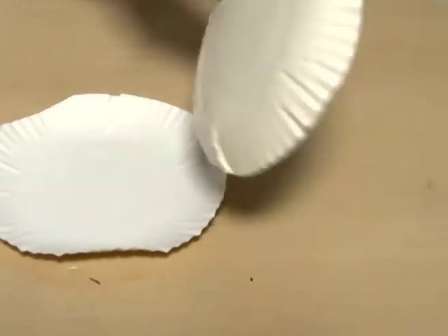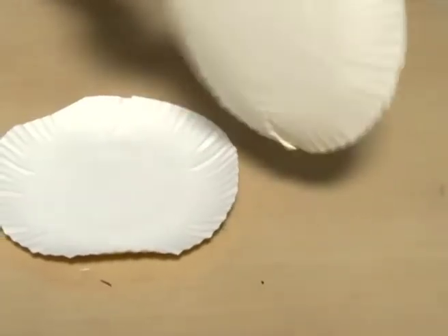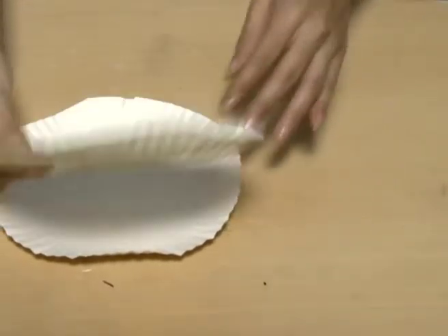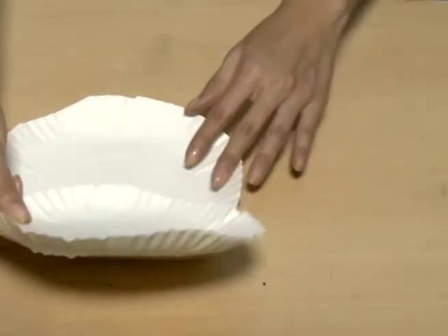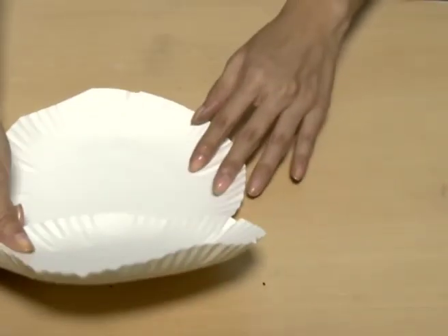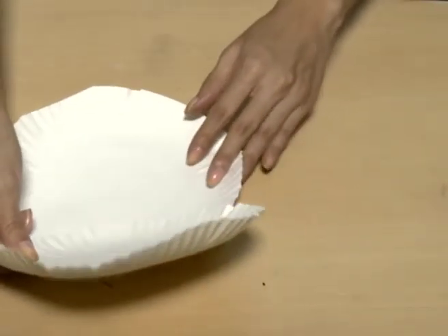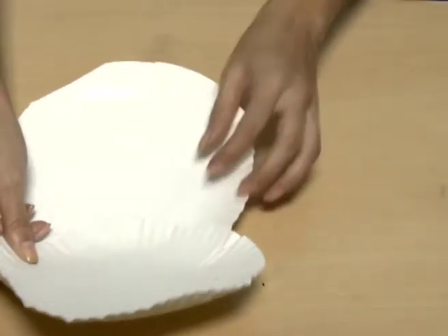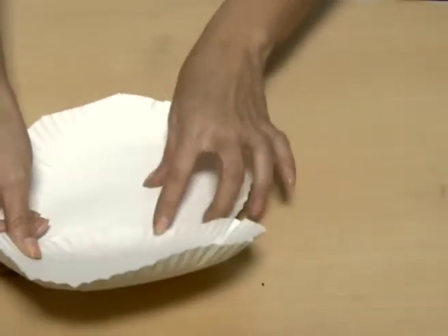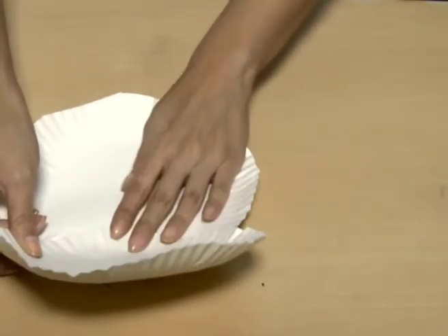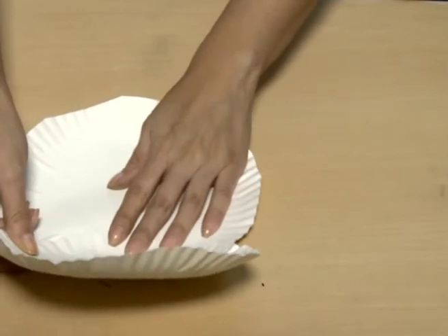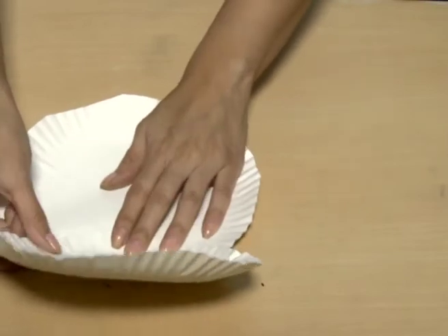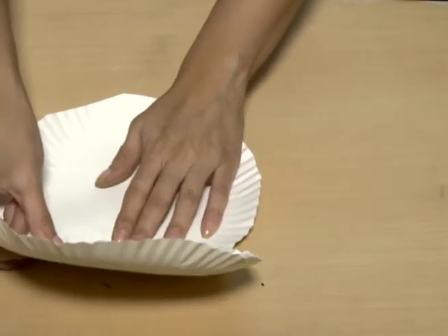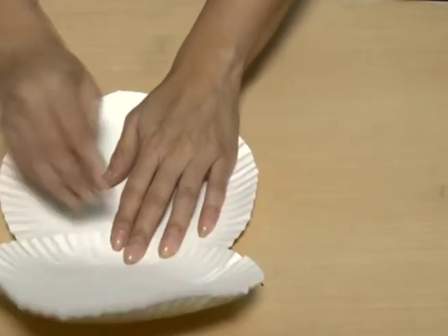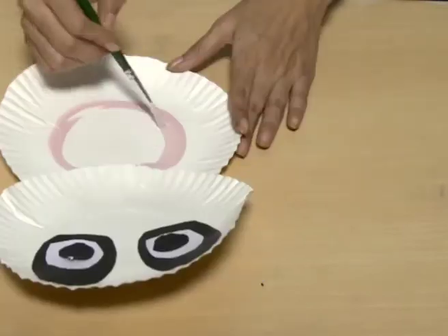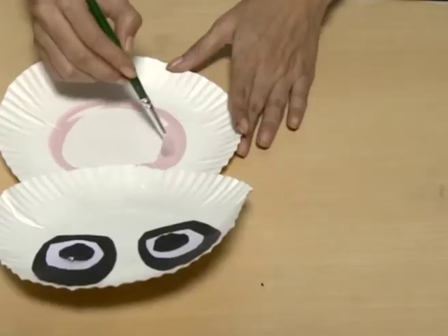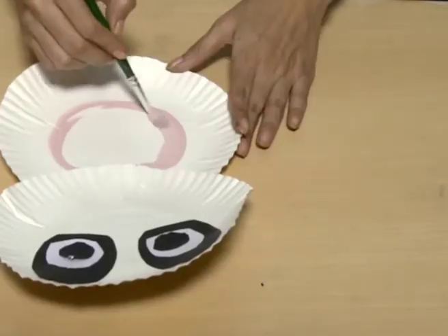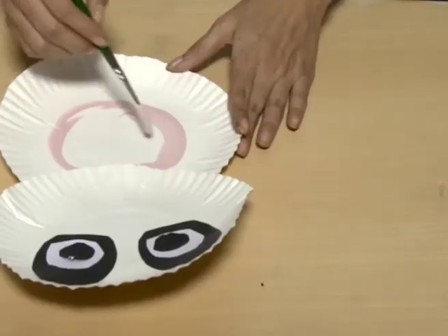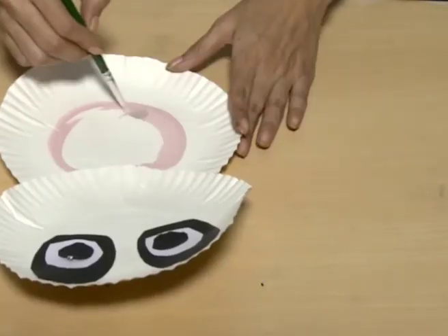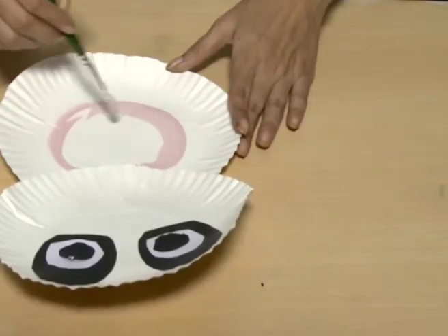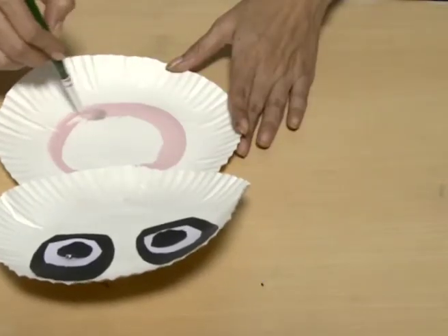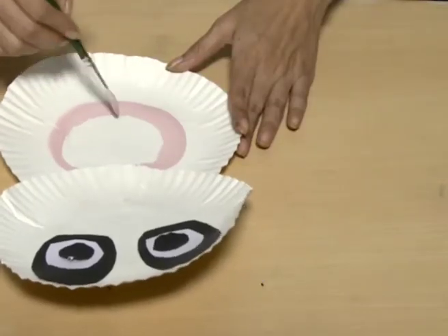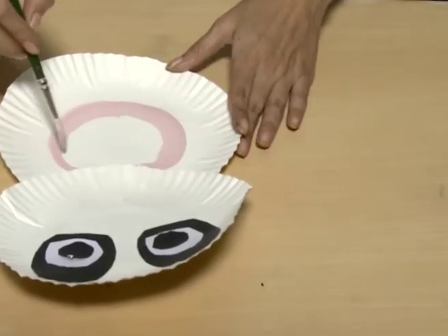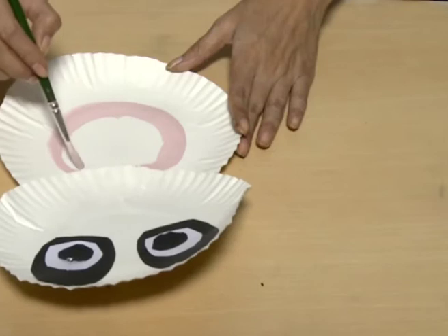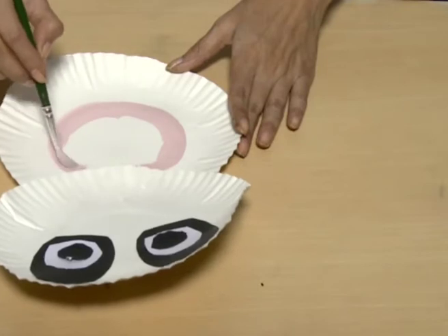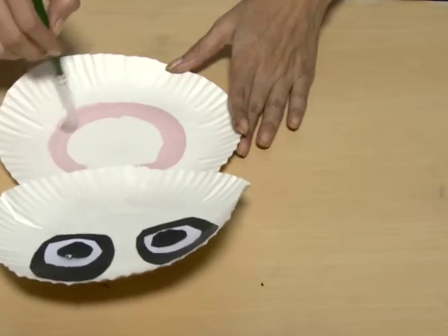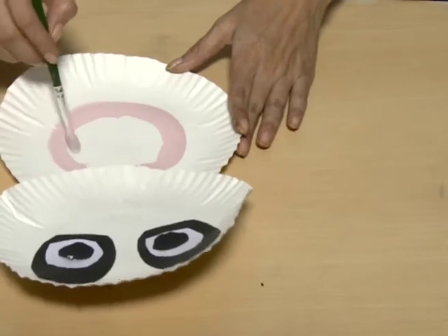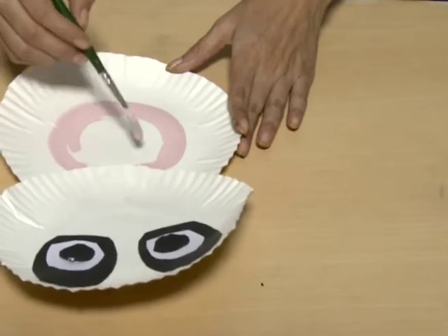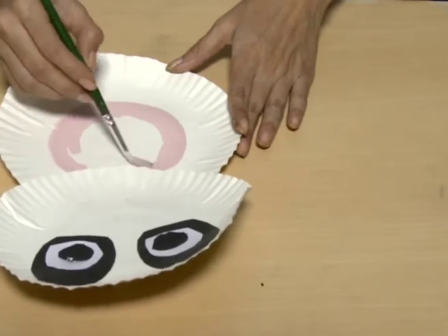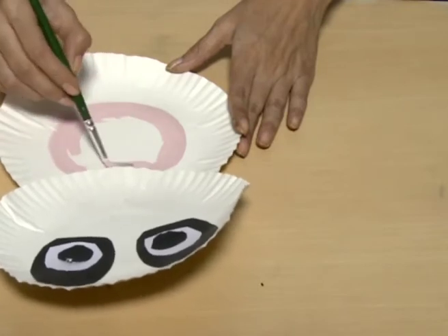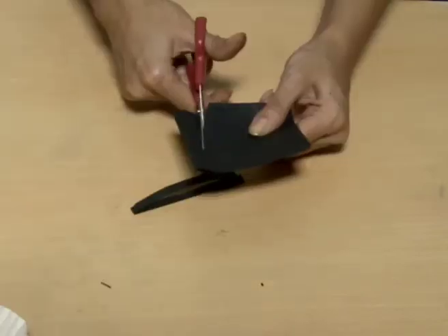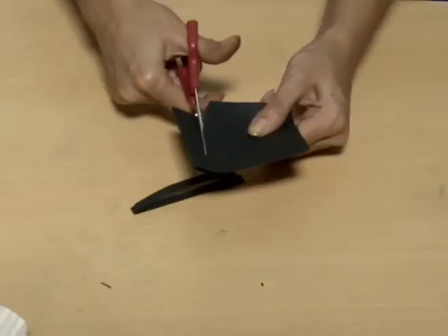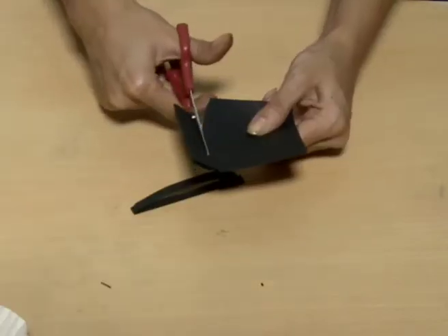Glue or staple the two paper plates like this. Draw eyes on the top plate and a circle on the bottom plate in peach colour. Cut ears,